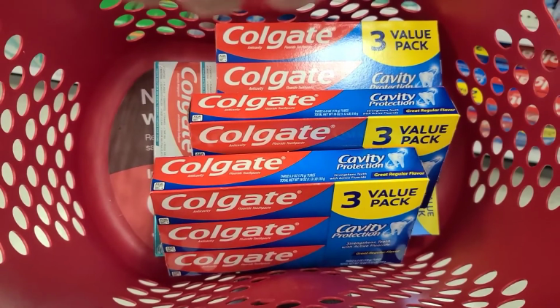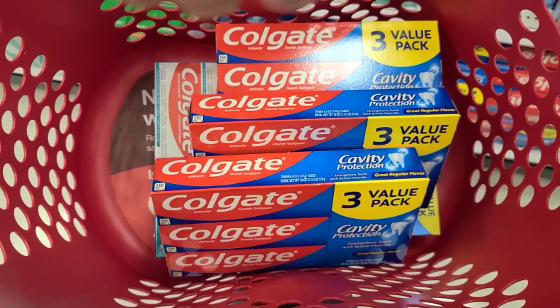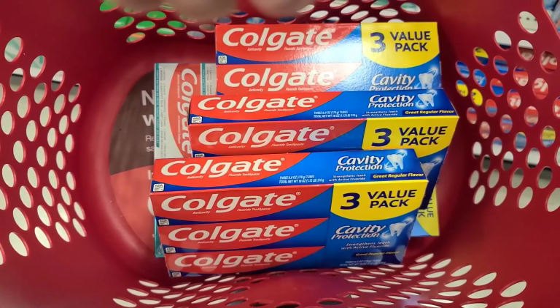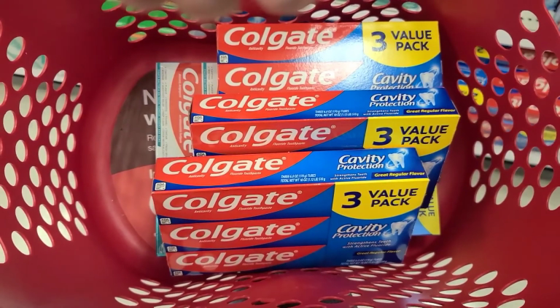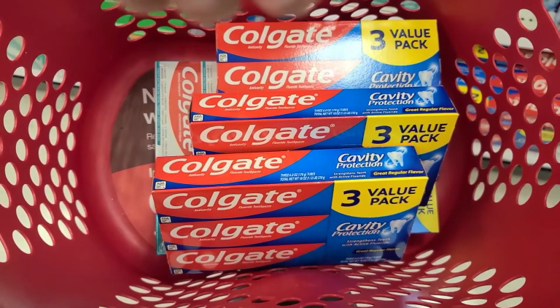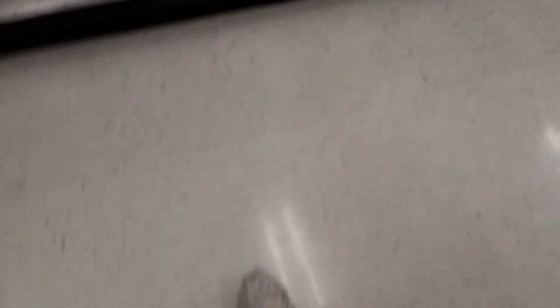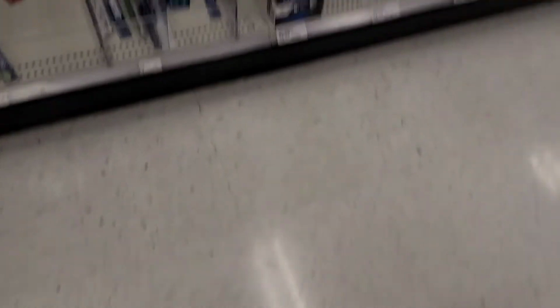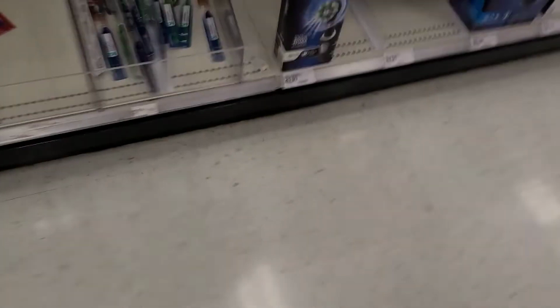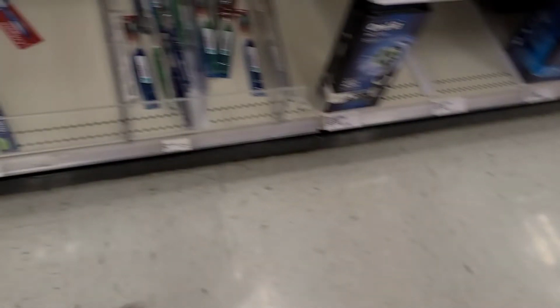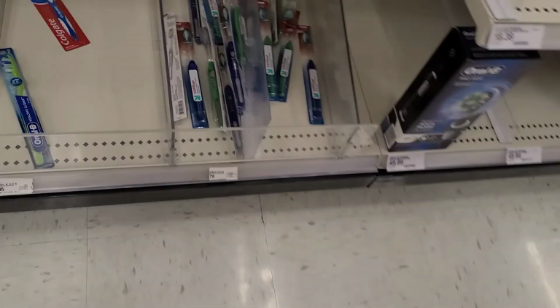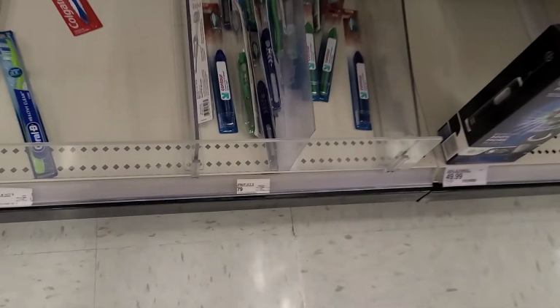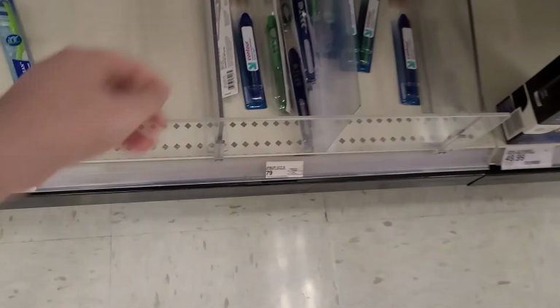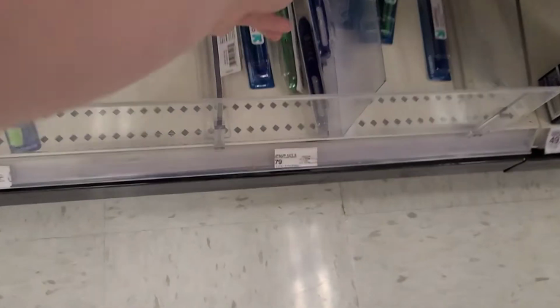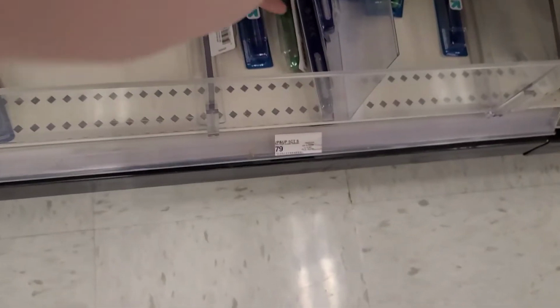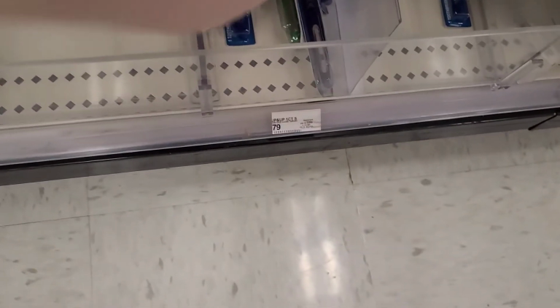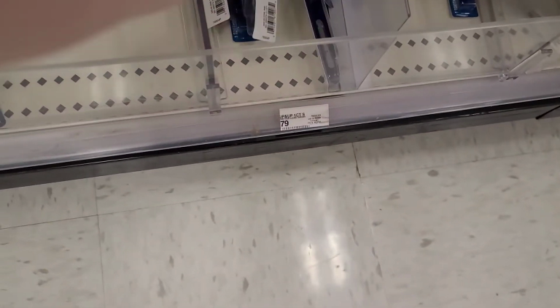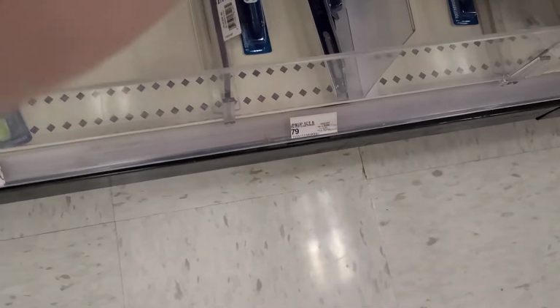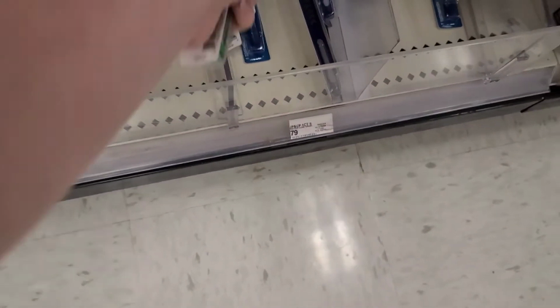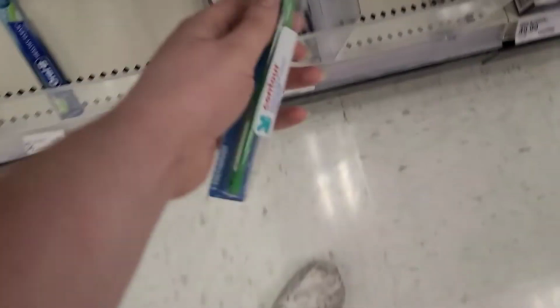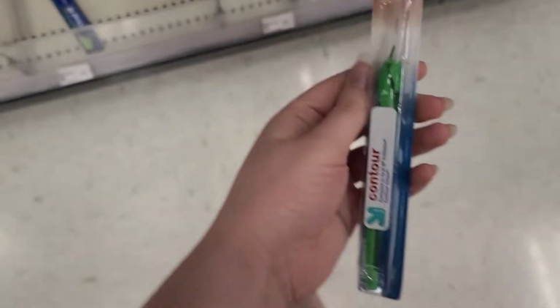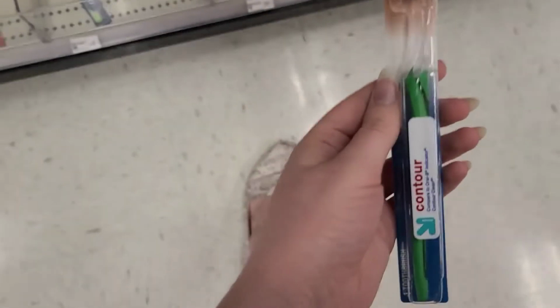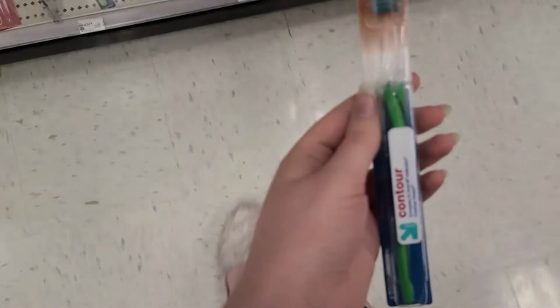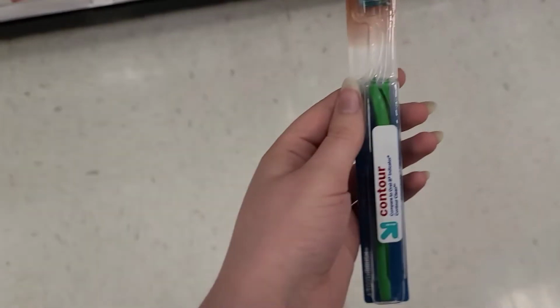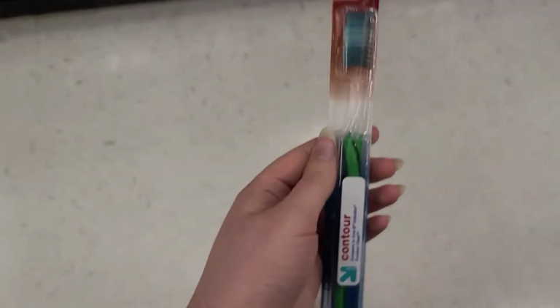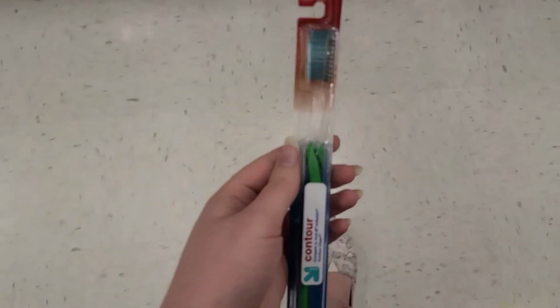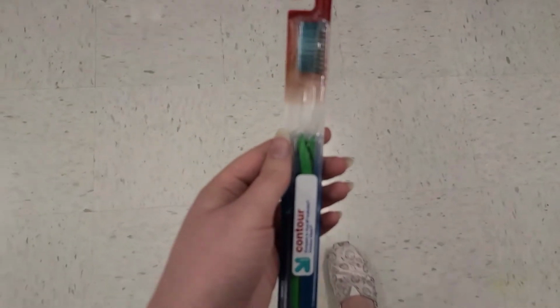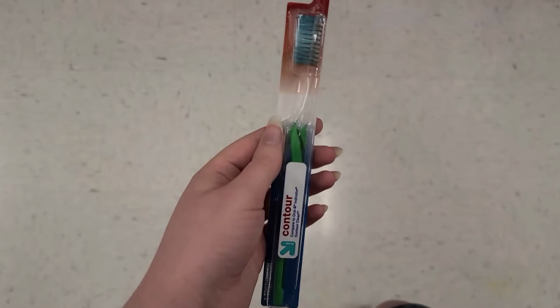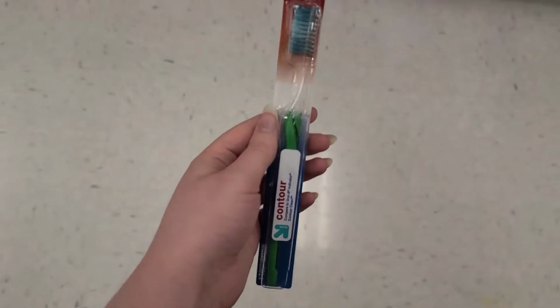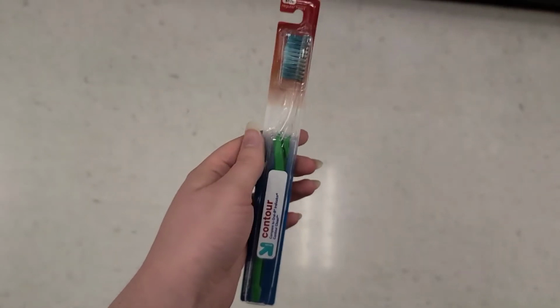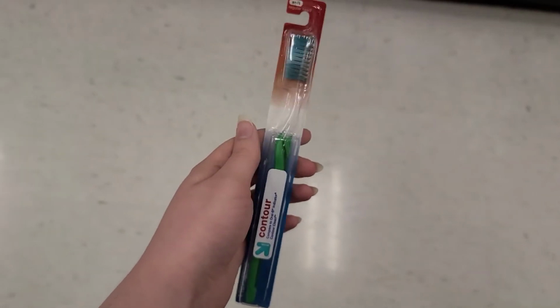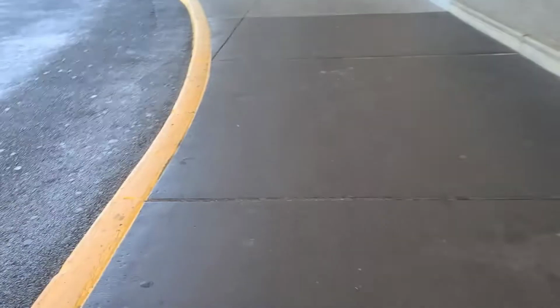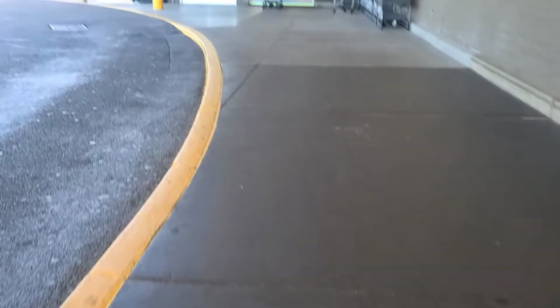To round off all our toothpaste, I had a $0.10 off any toothbrush through Ibotta, and these are $0.79 for the Up and Up brand. So it just made it $0.69 and helped me towards those bonuses I'm fighting for.